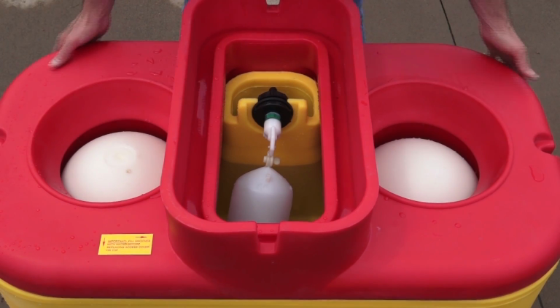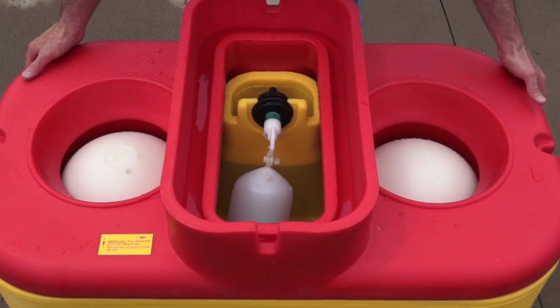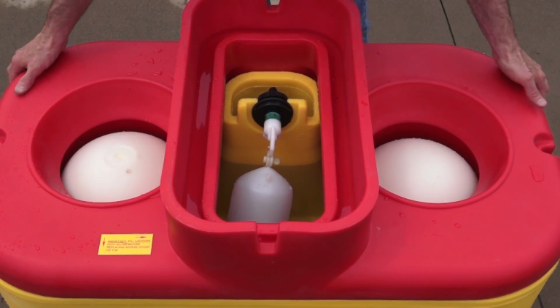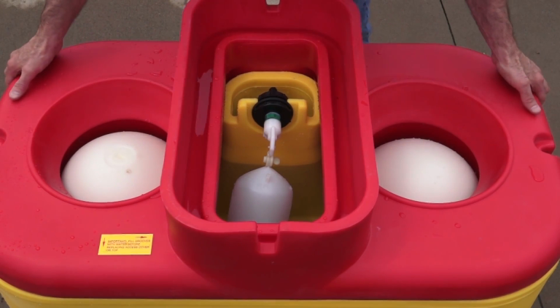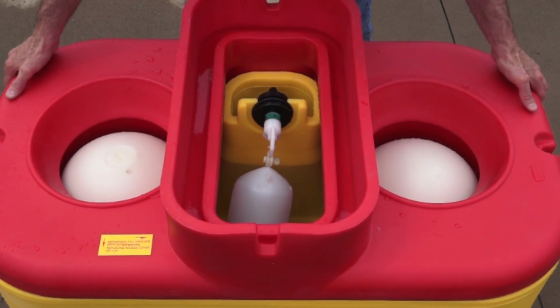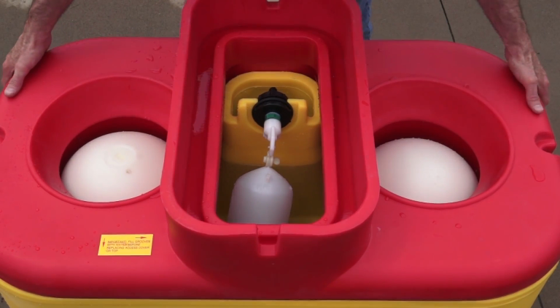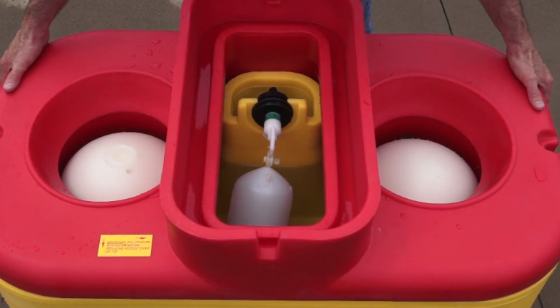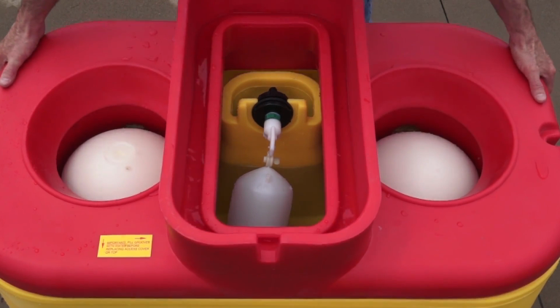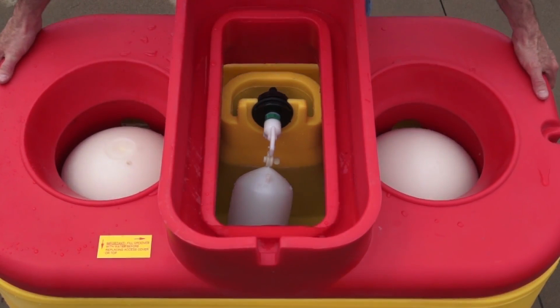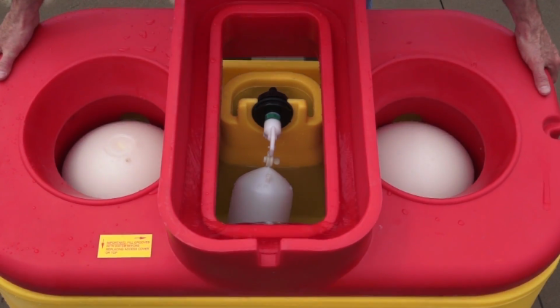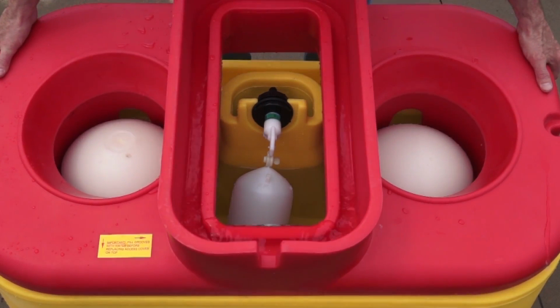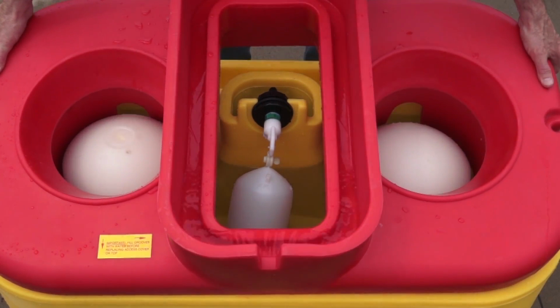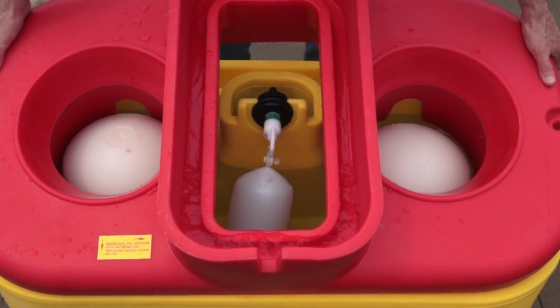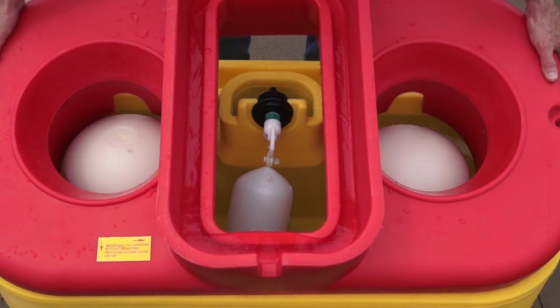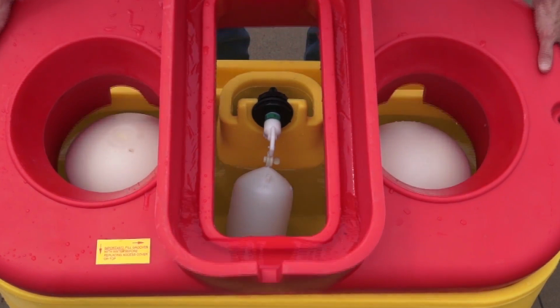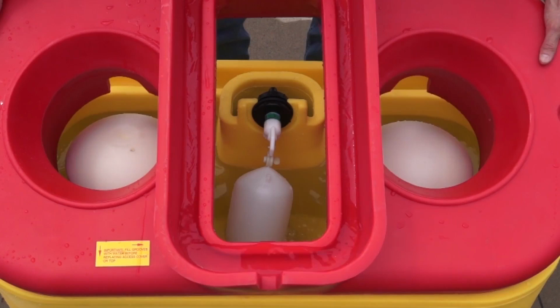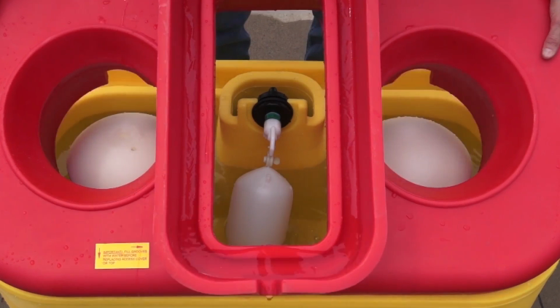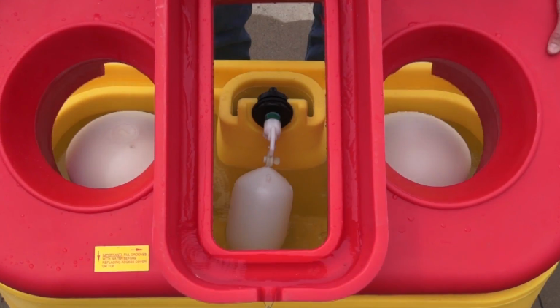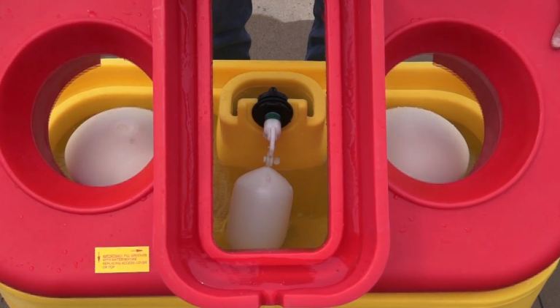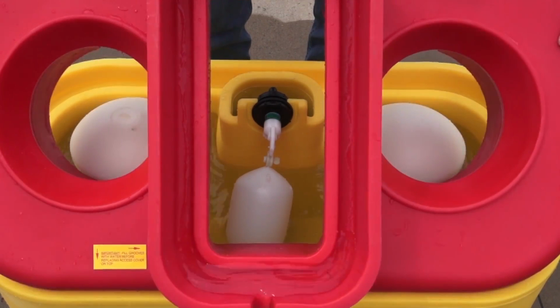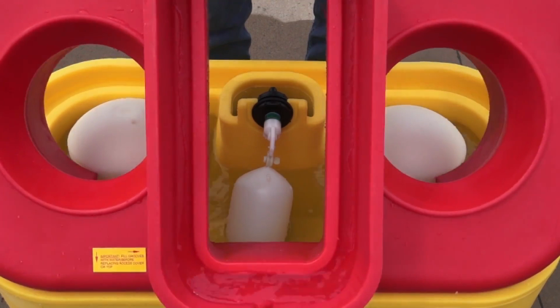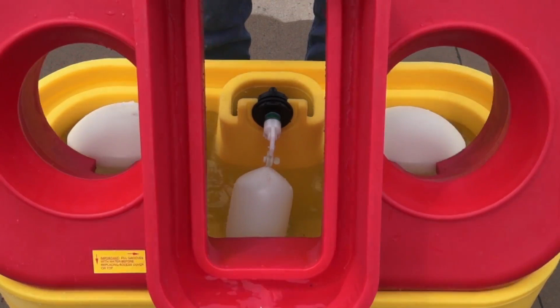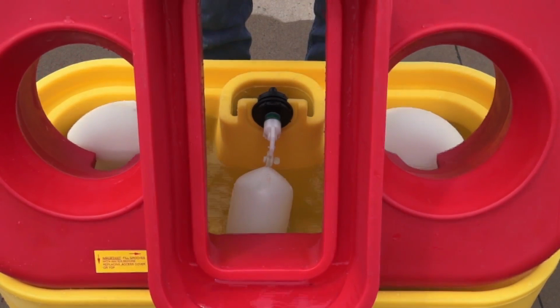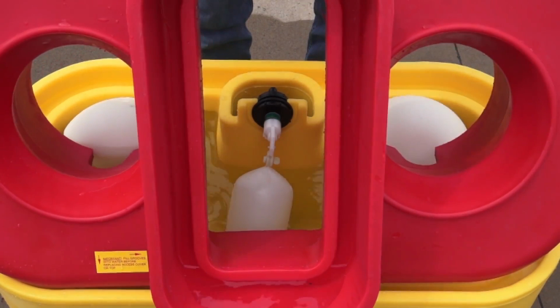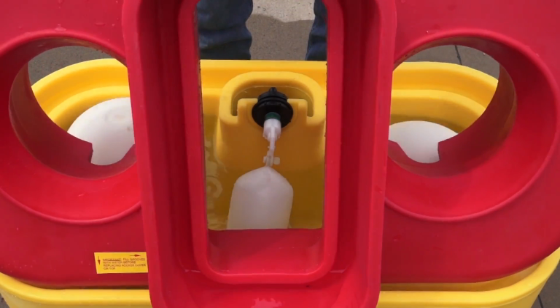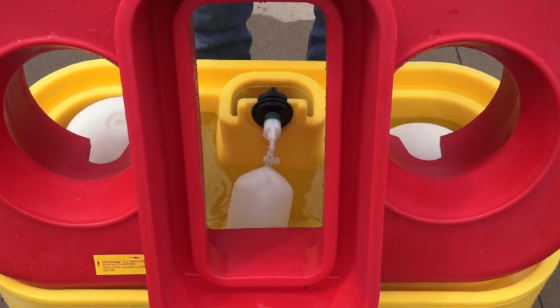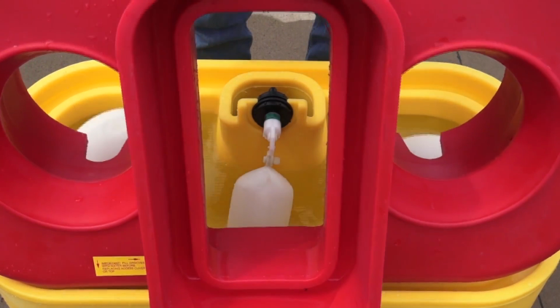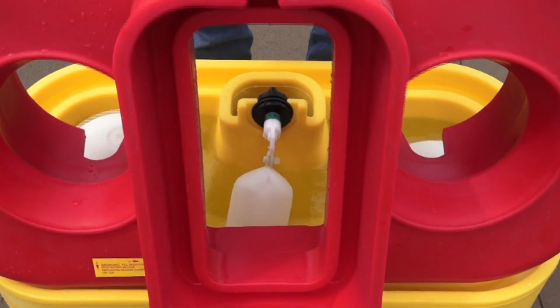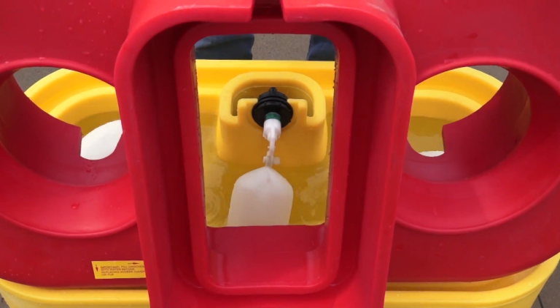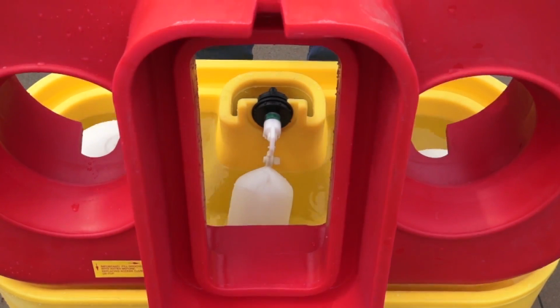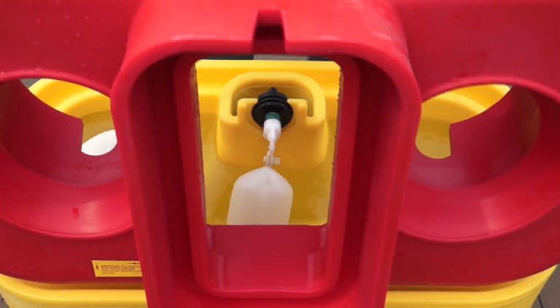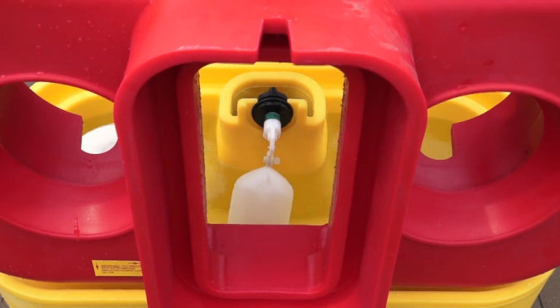I'm going to go ahead and lift this and tilt it so I can drain all the water and stuff out of my top water seal.